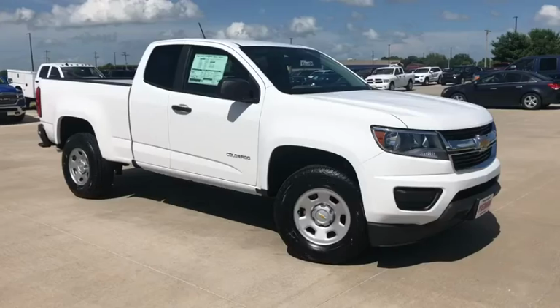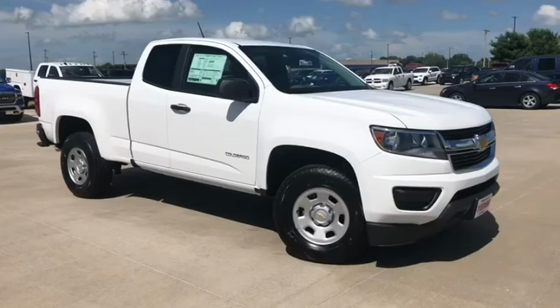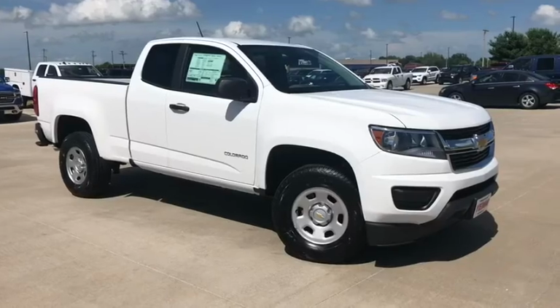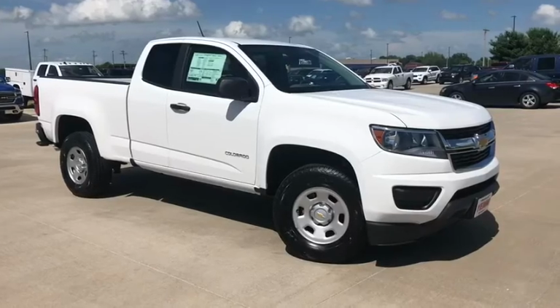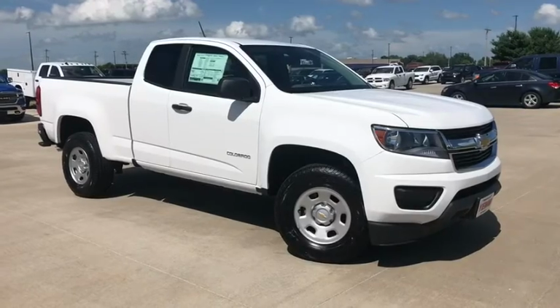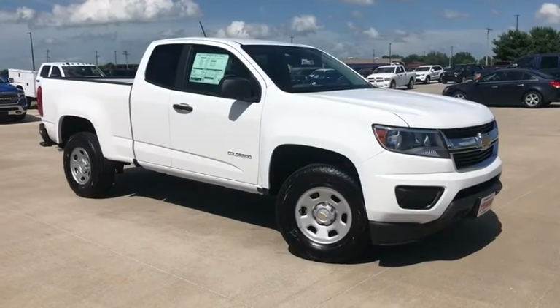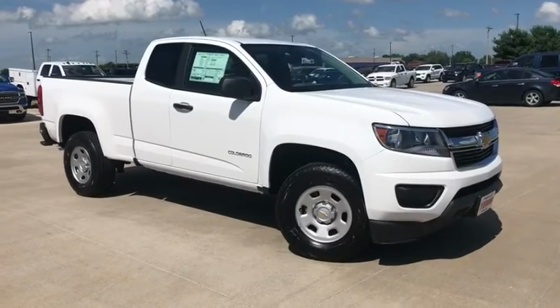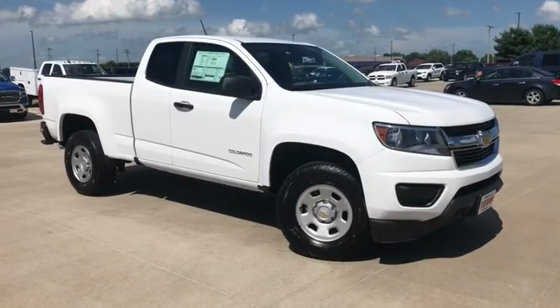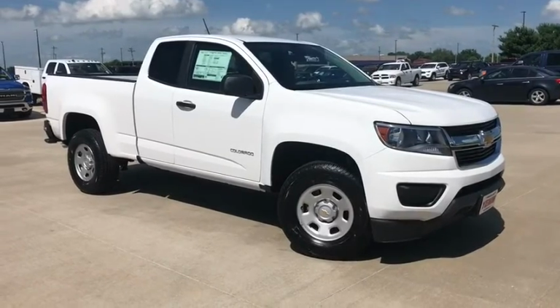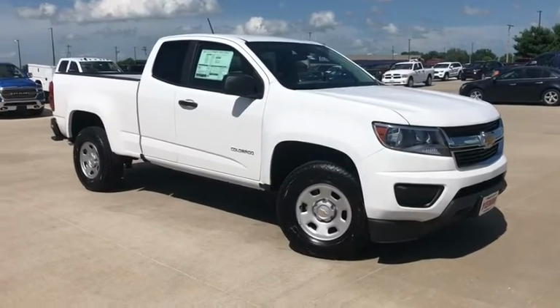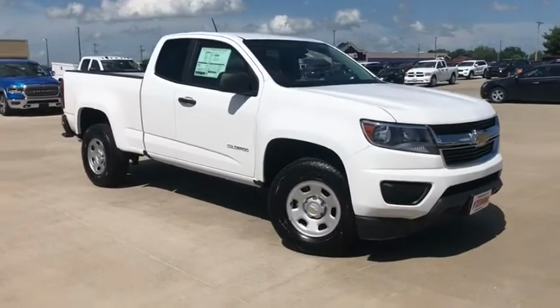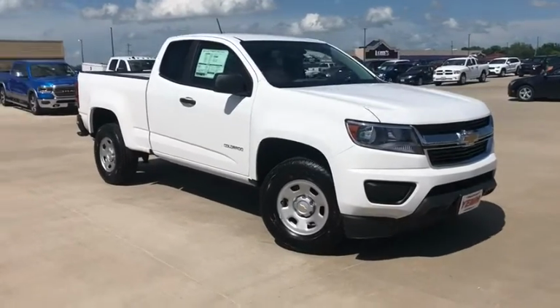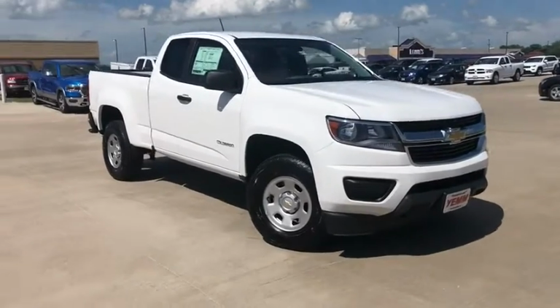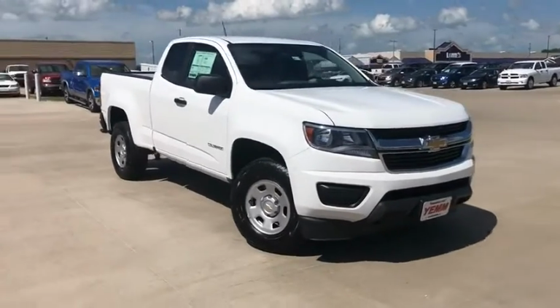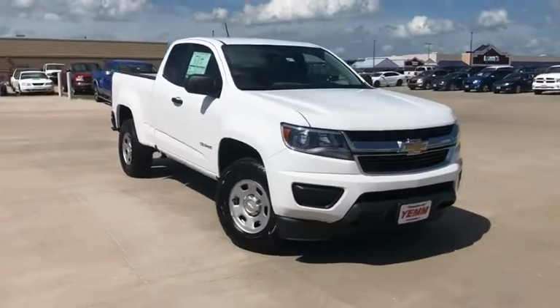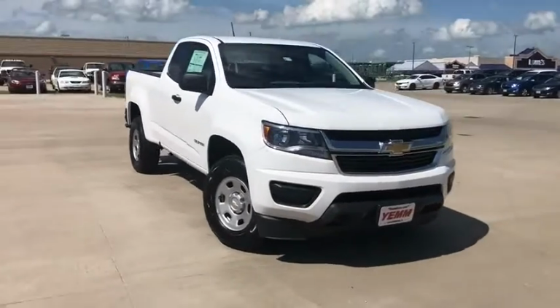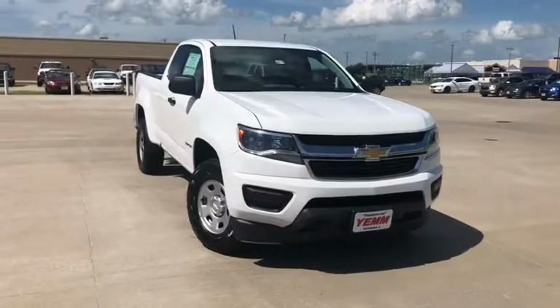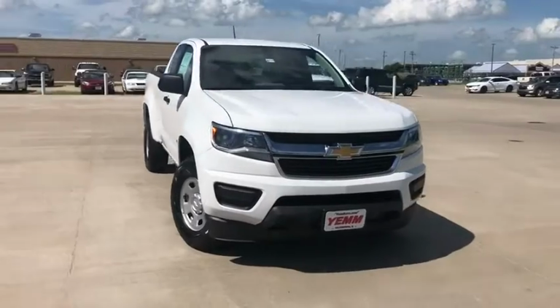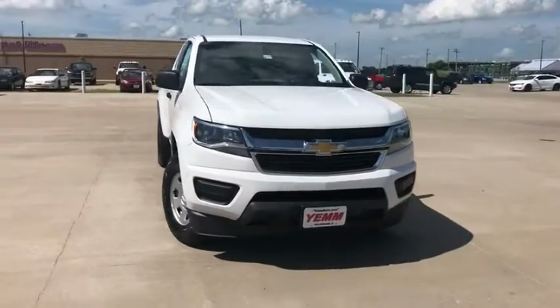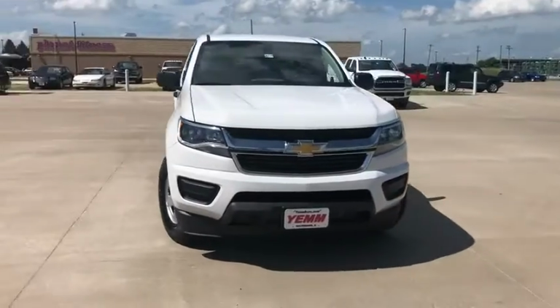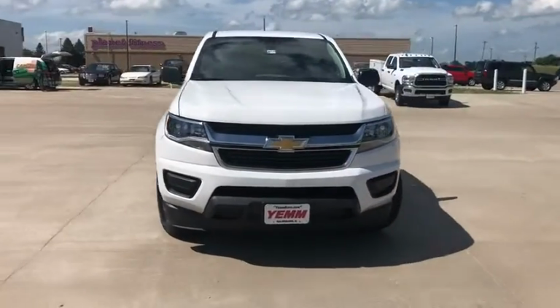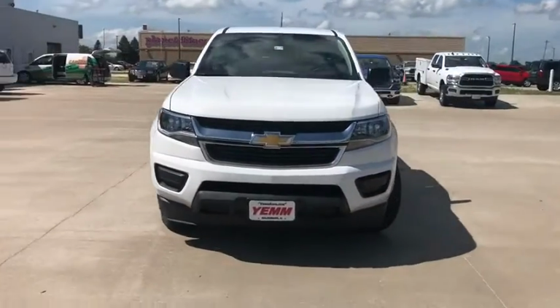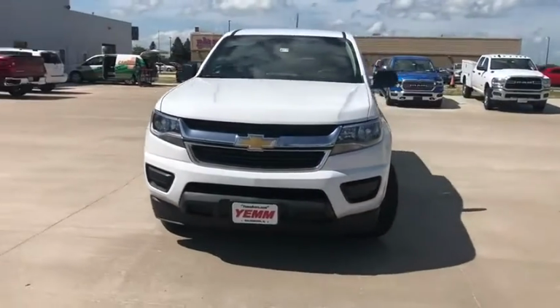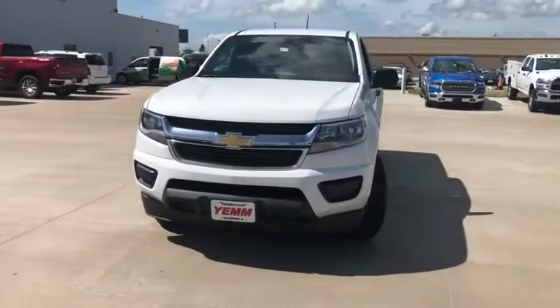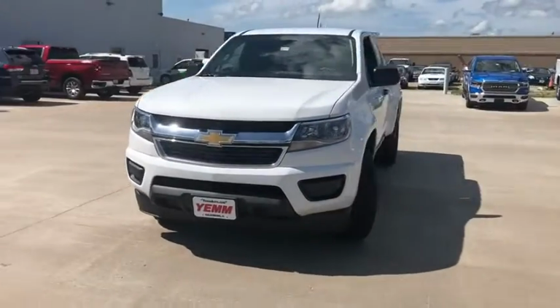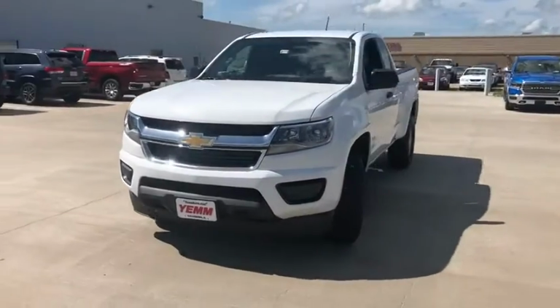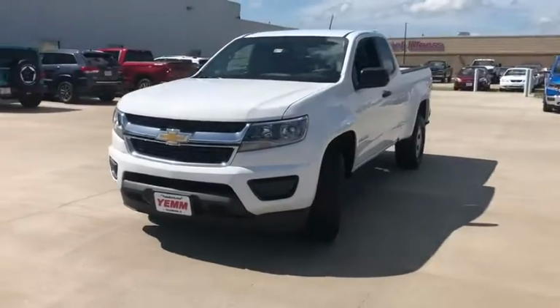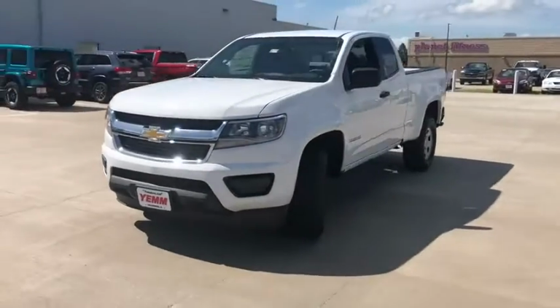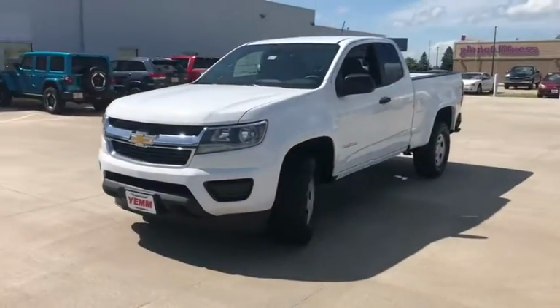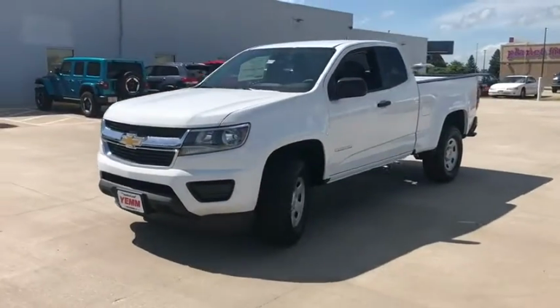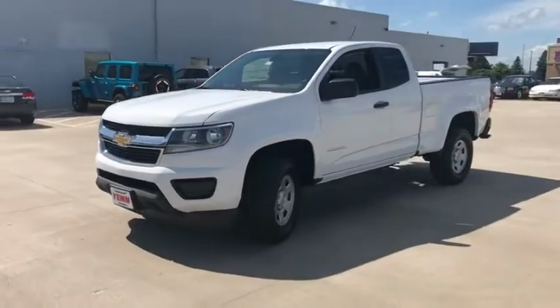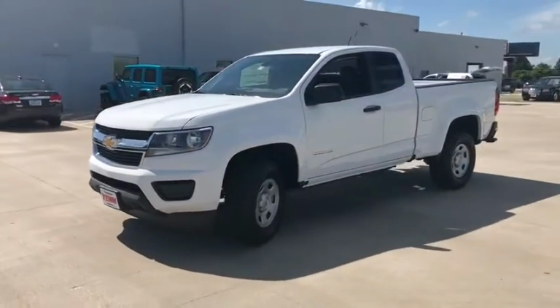Looking for the right vehicle? Check out the 2020 Chevrolet Colorado. Great hauling capability, powerful, rugged, and a great Chevy price — Colorado is it.